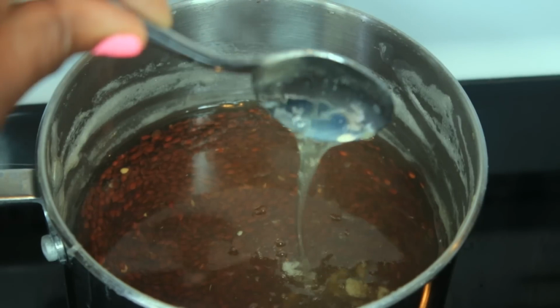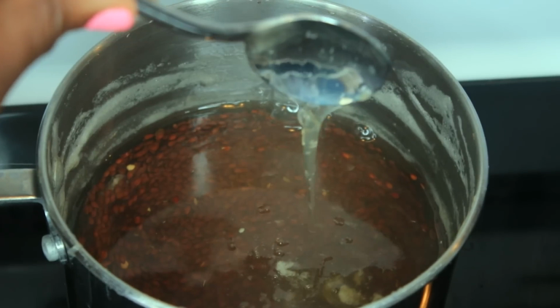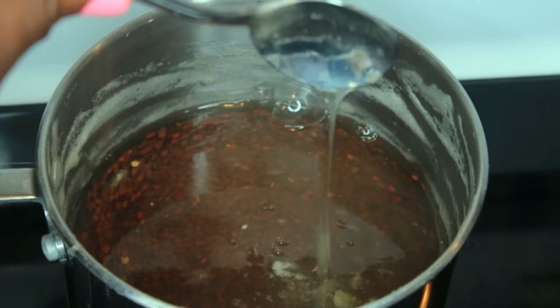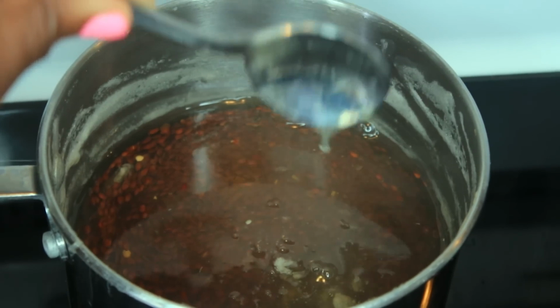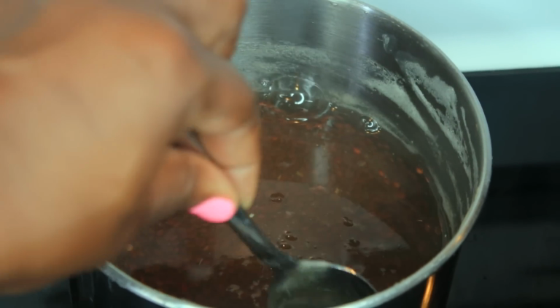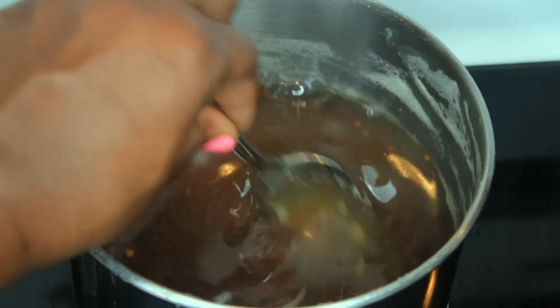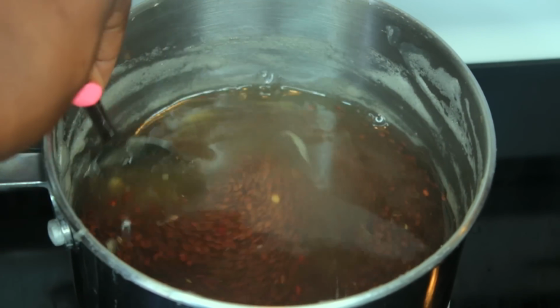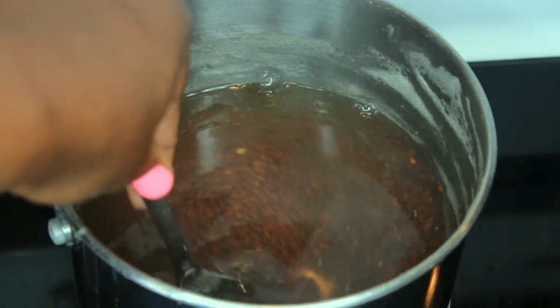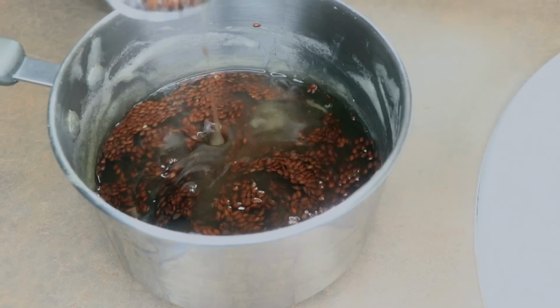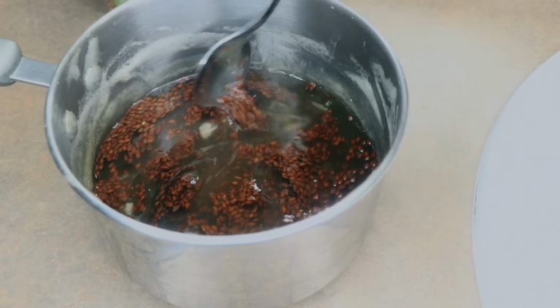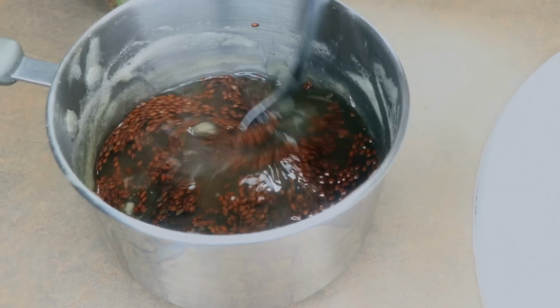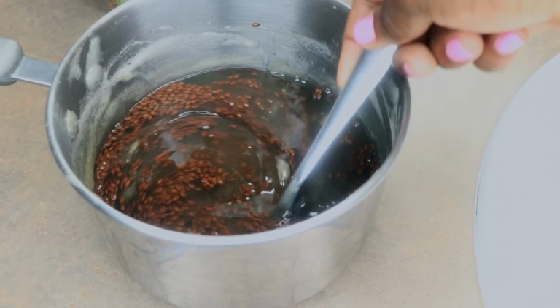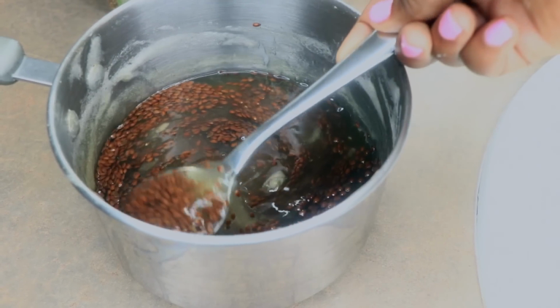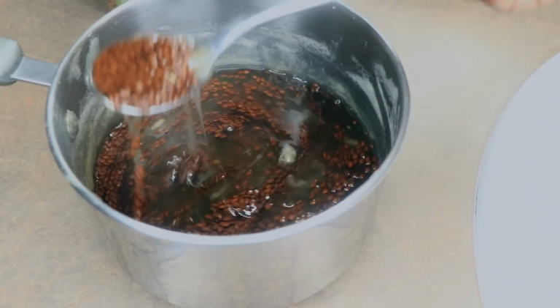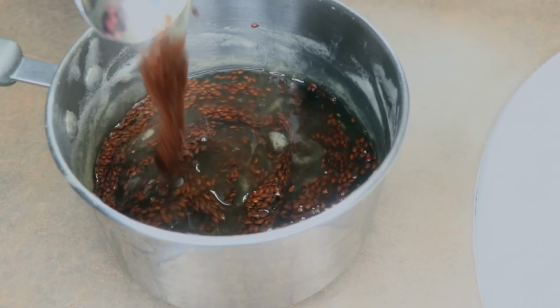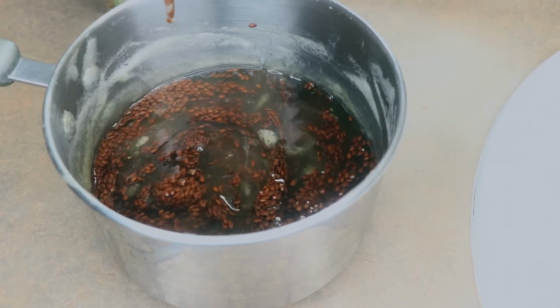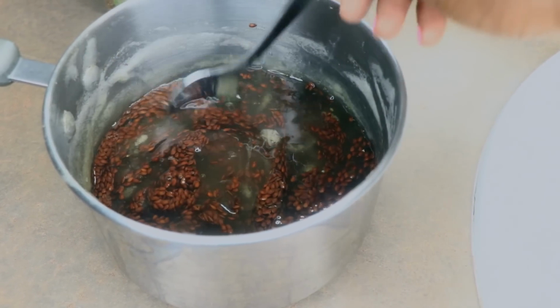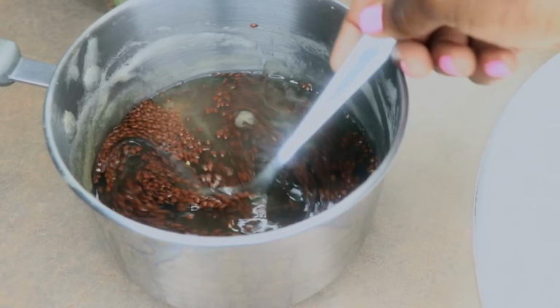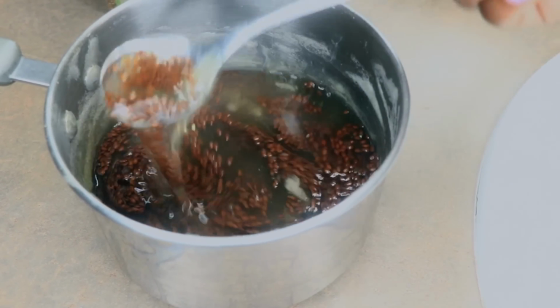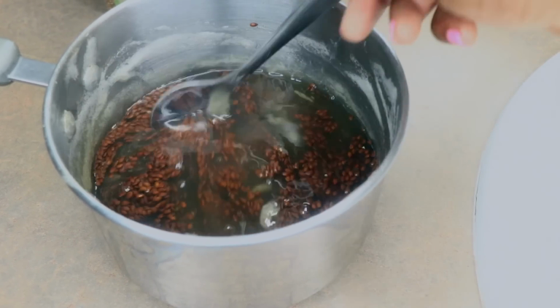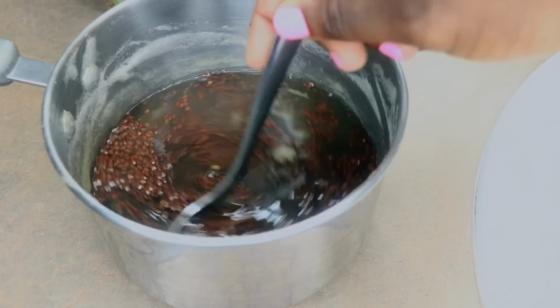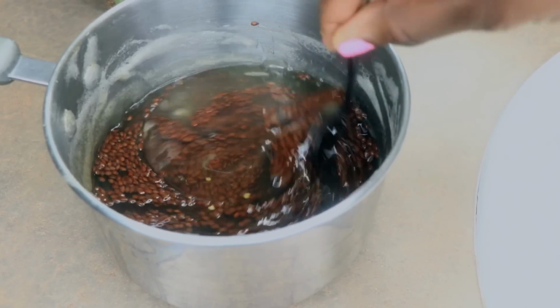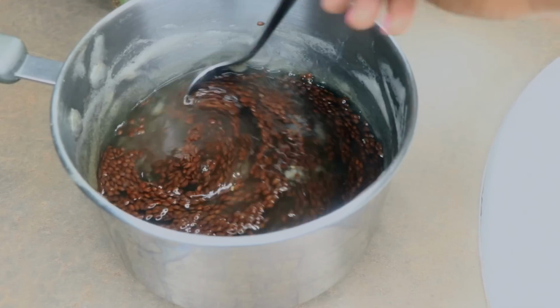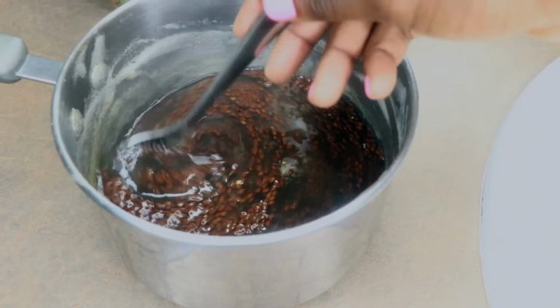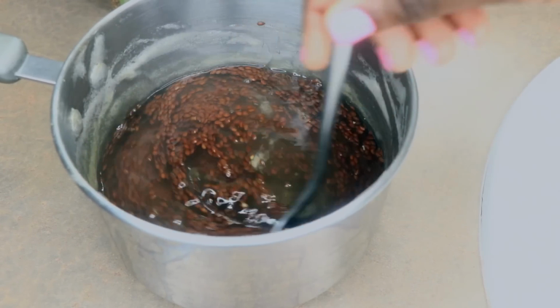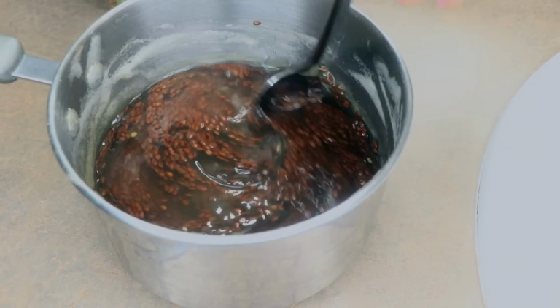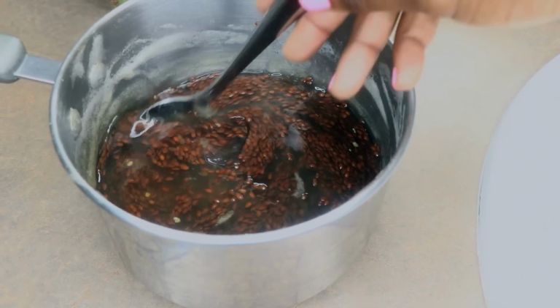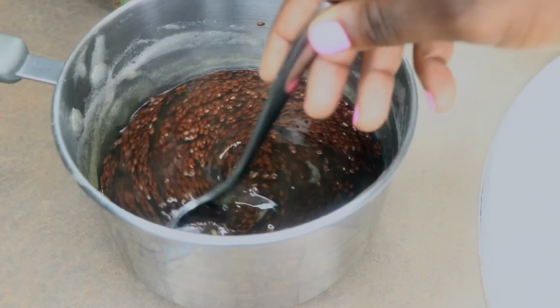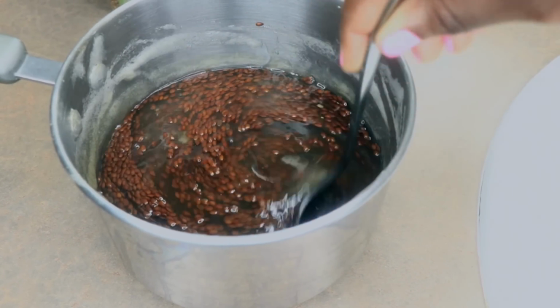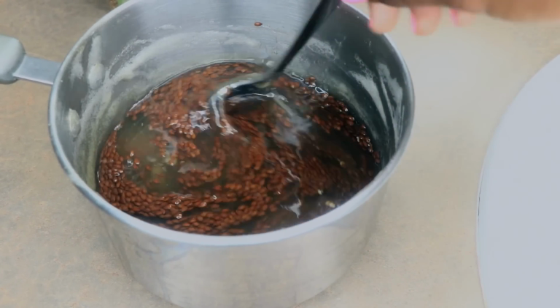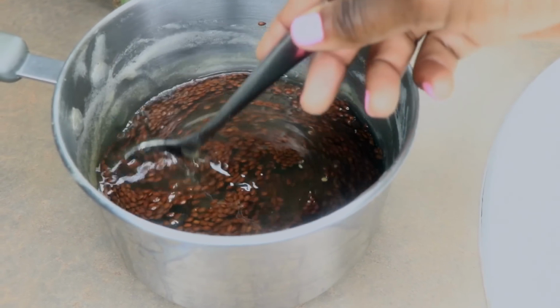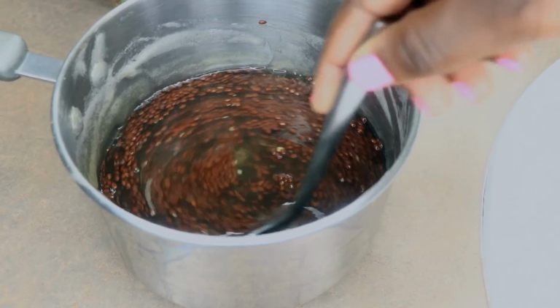For this batch I decided to let it sit and cool down by itself so I won't be straining it hot, and this is what it looks like. It is really thick with a nice consistency — as I'm stirring it, it wants to stick together, which is what you're looking for.